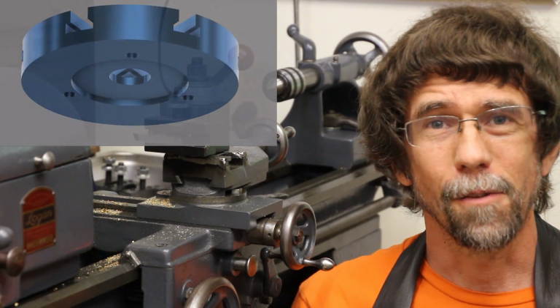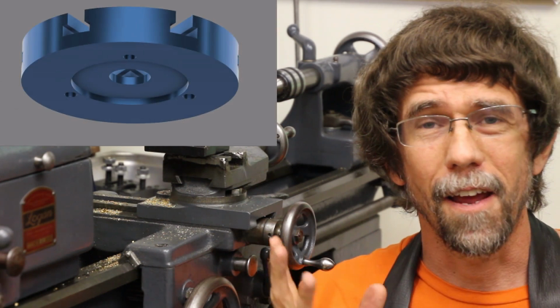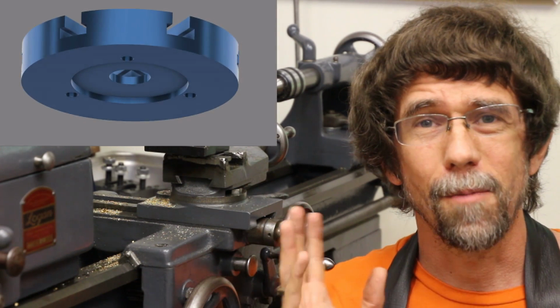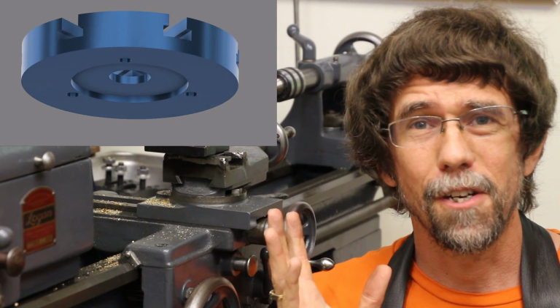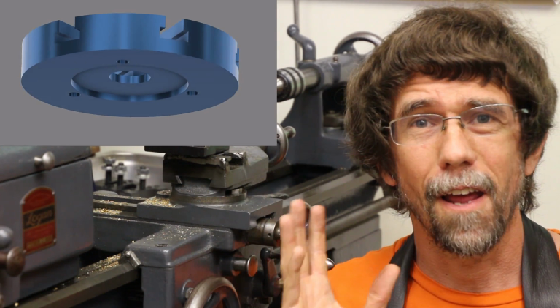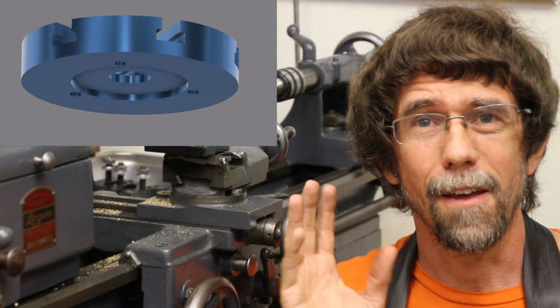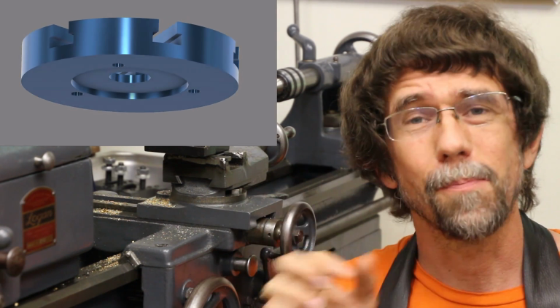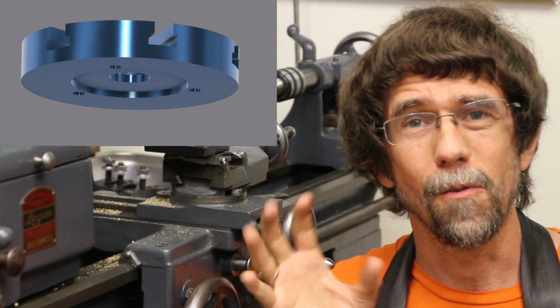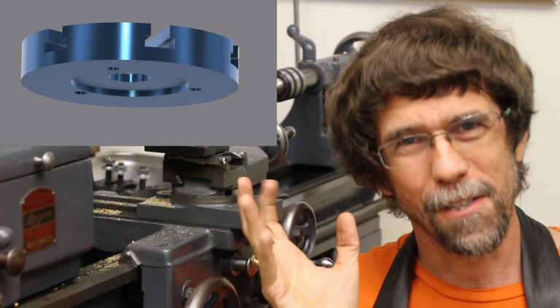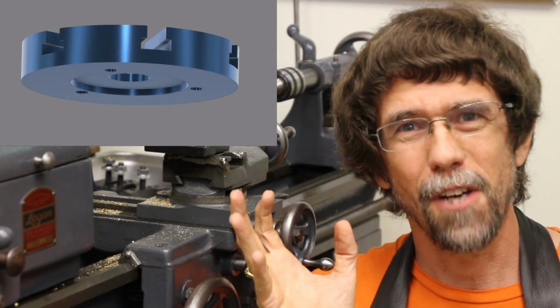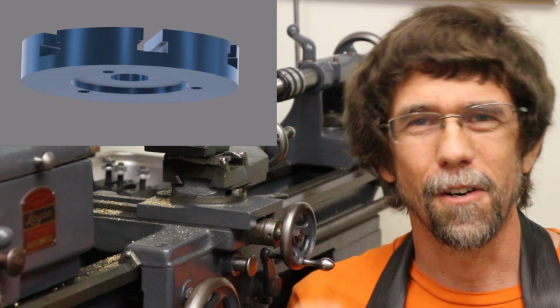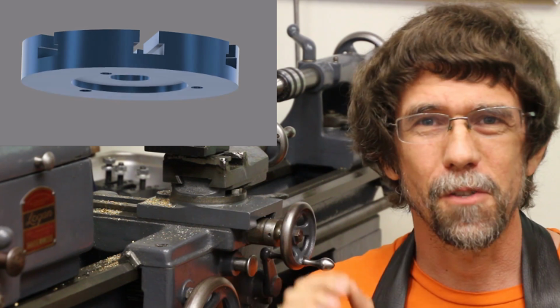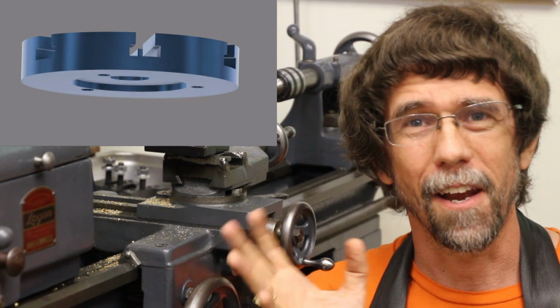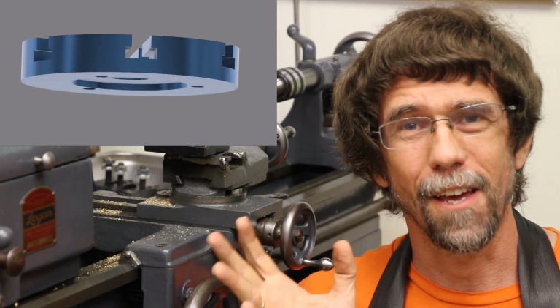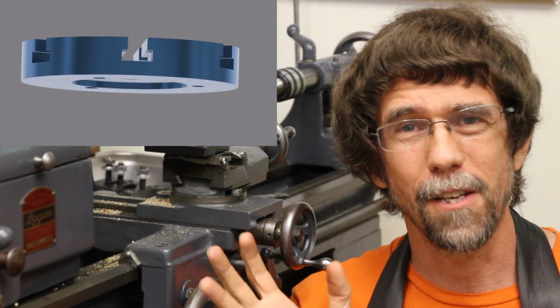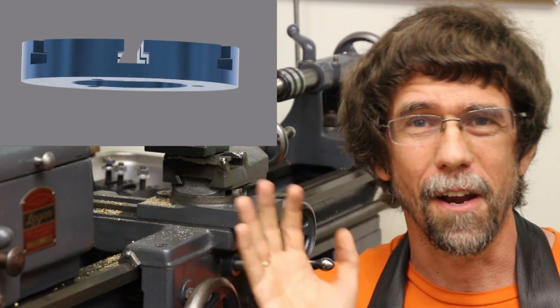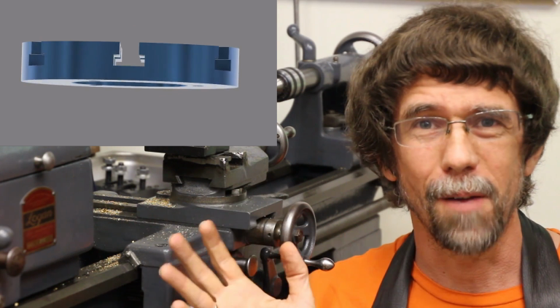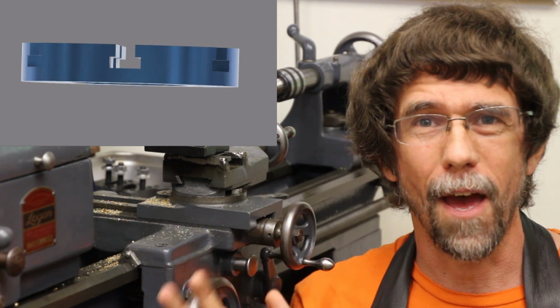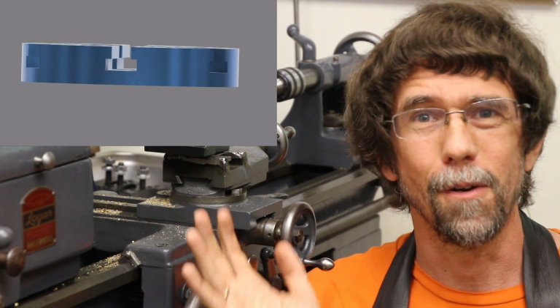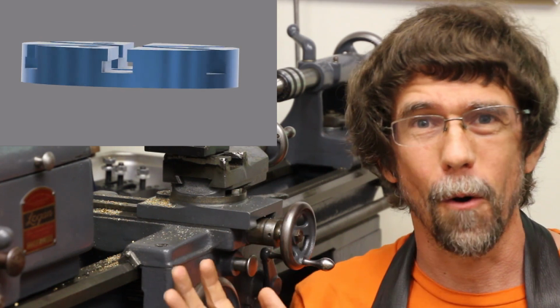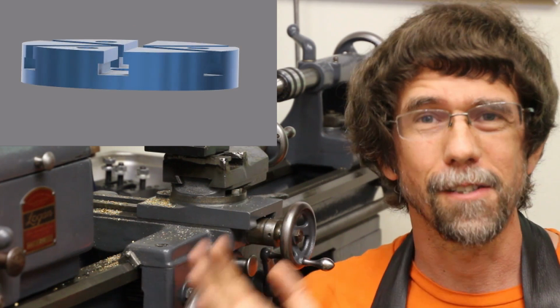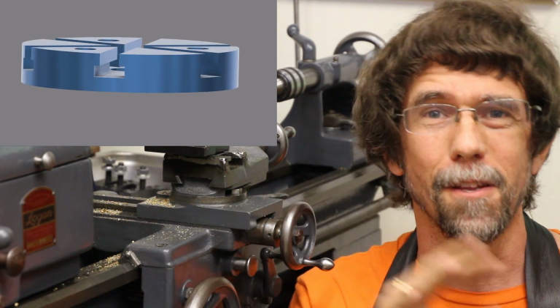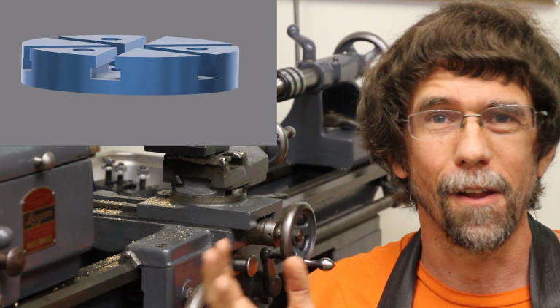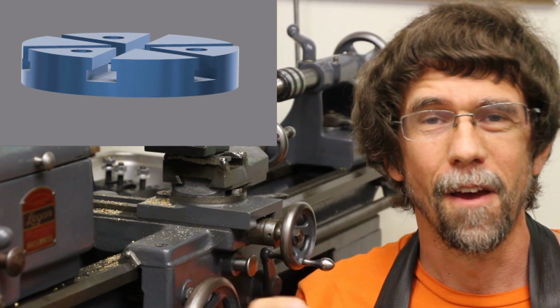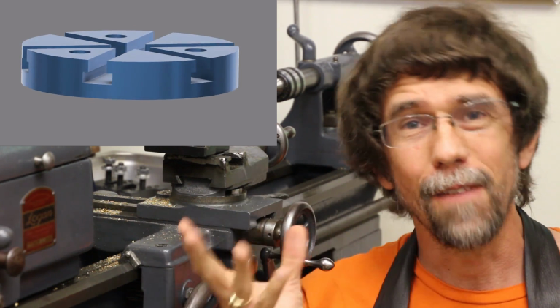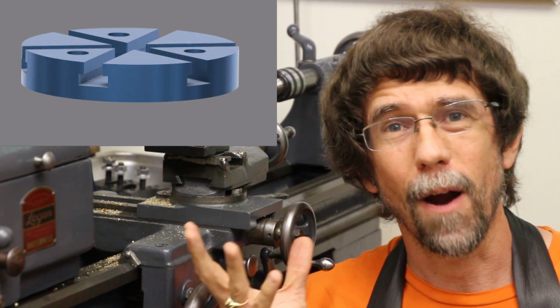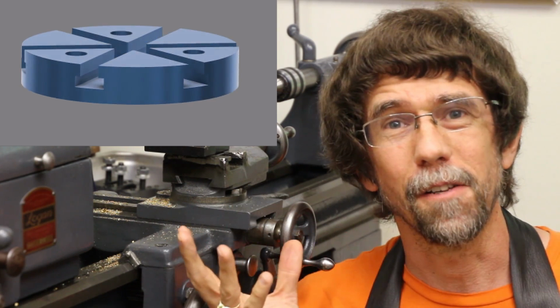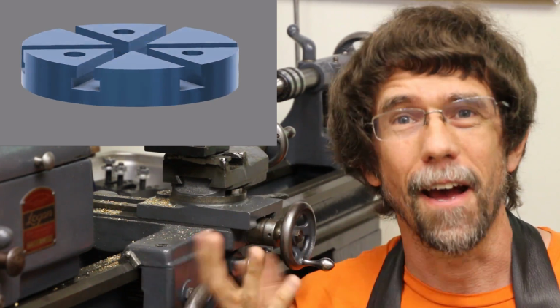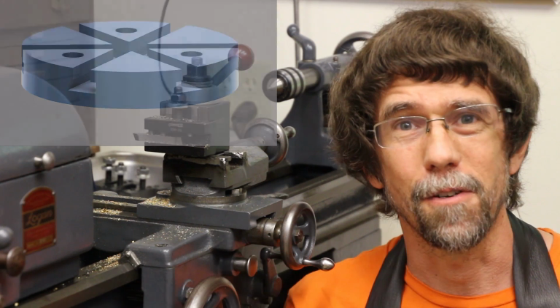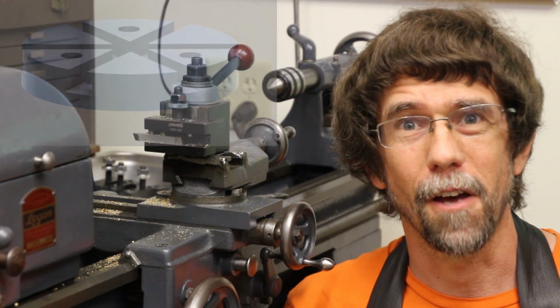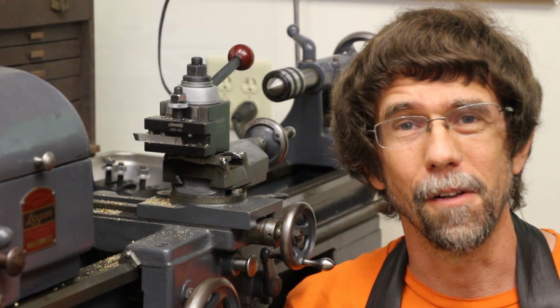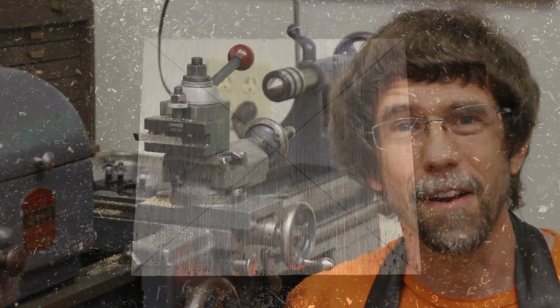So today I'm going to machine a faceplate with the same geometry. So again I can take the faceplate and move it between the fourth axis and the metal lathe, even with parts still attached, which turns out to be really handy.